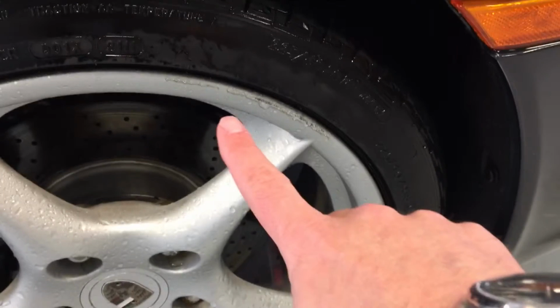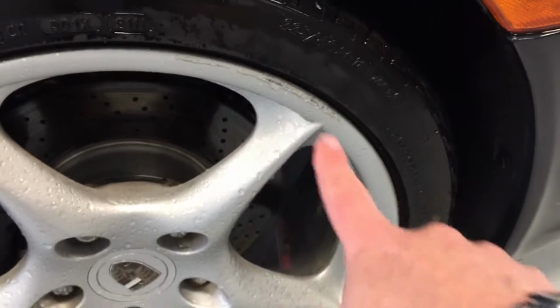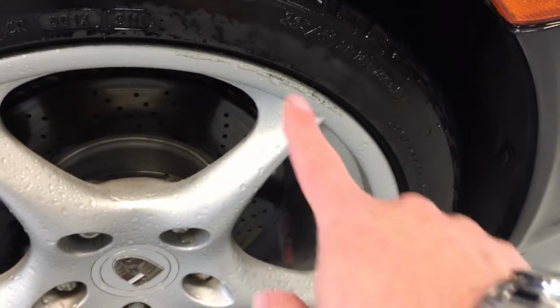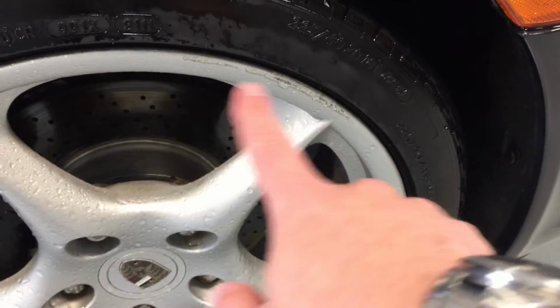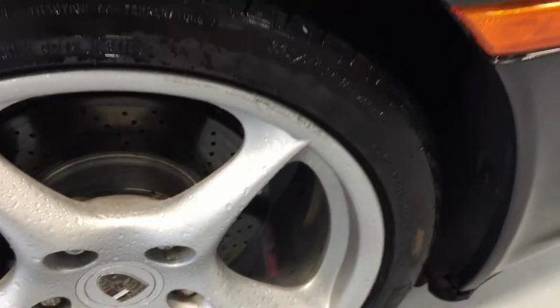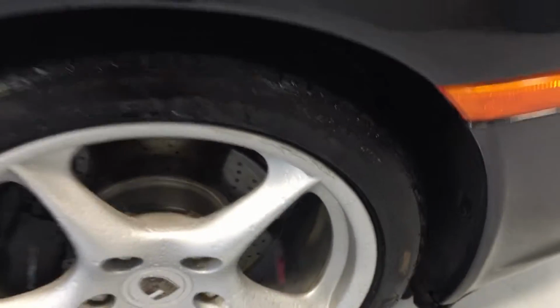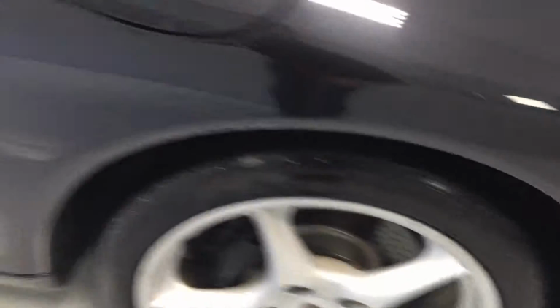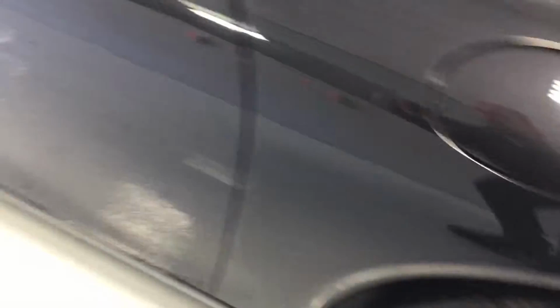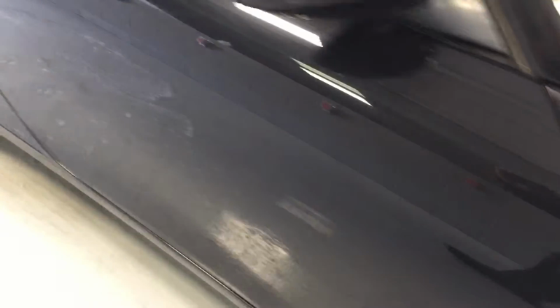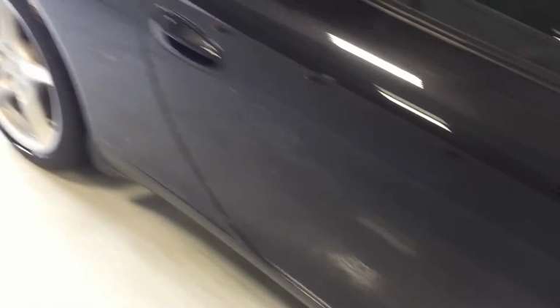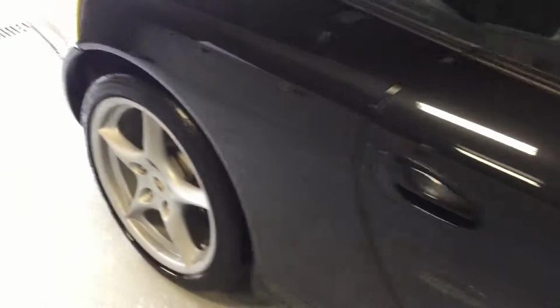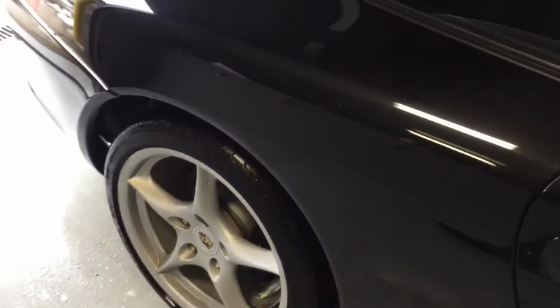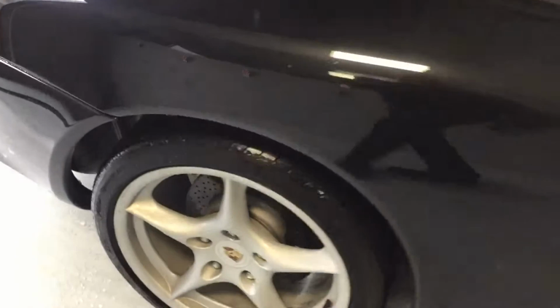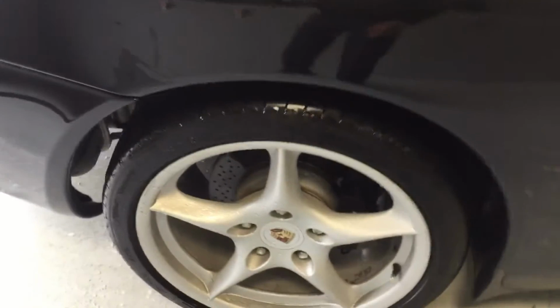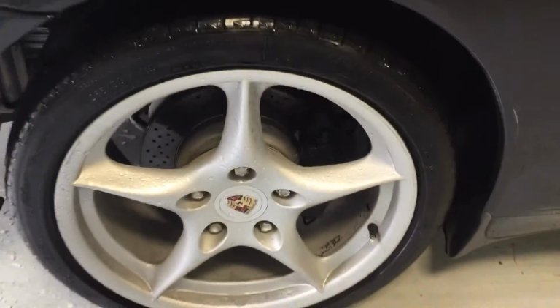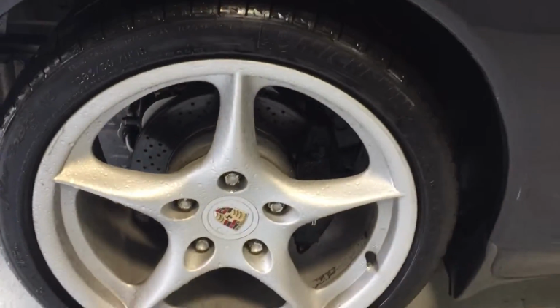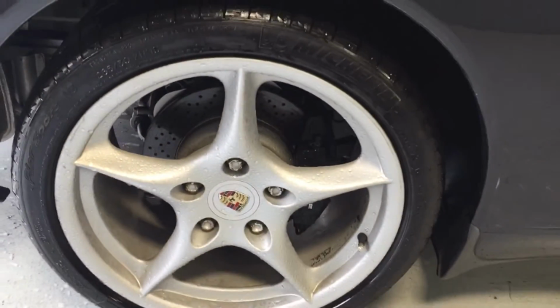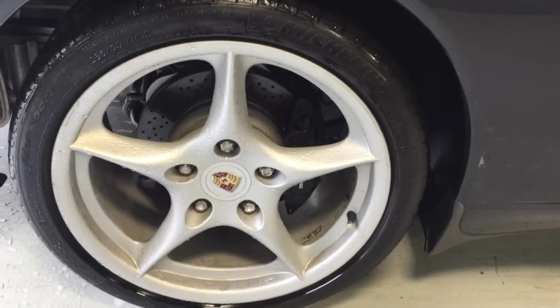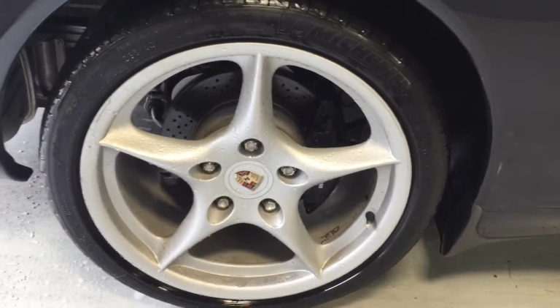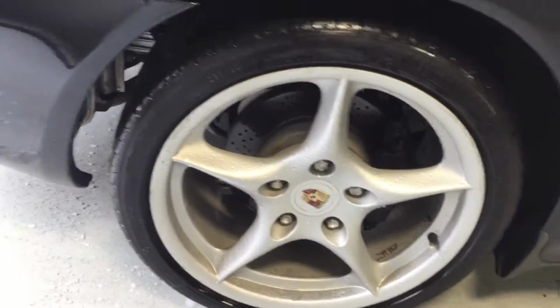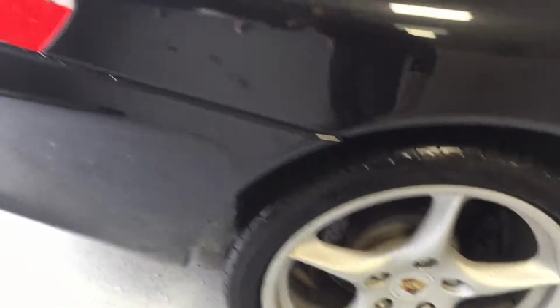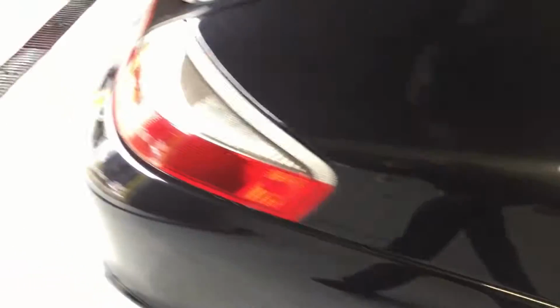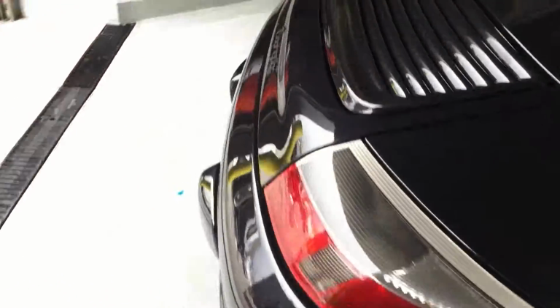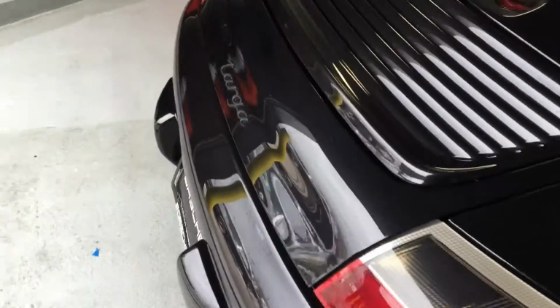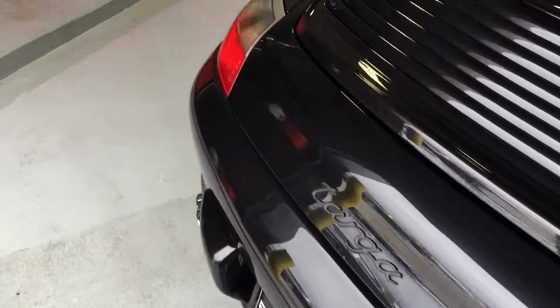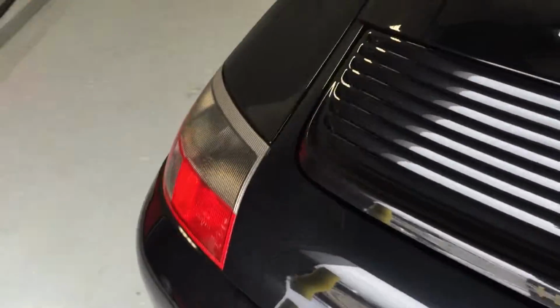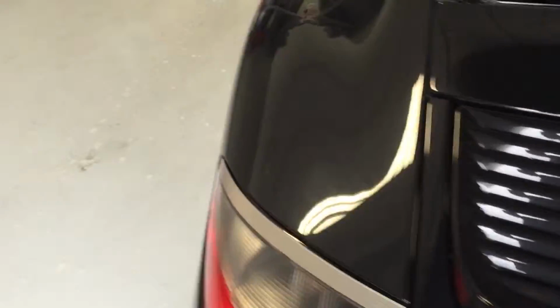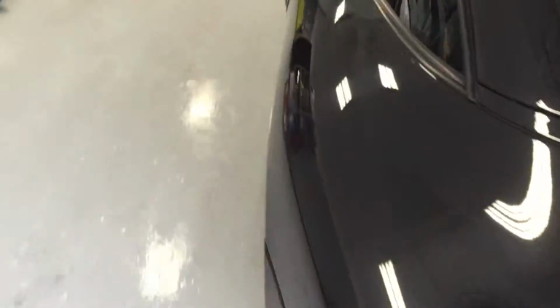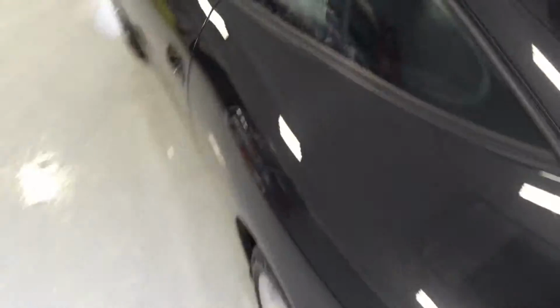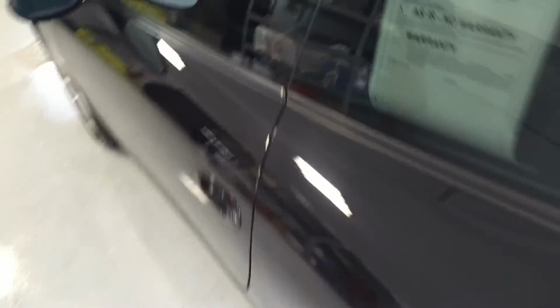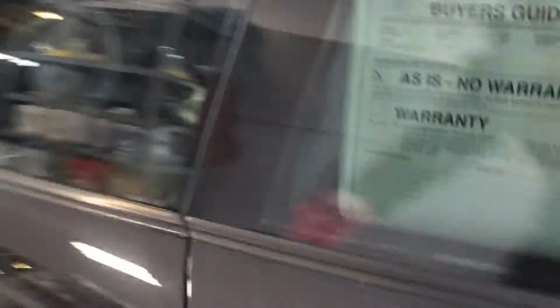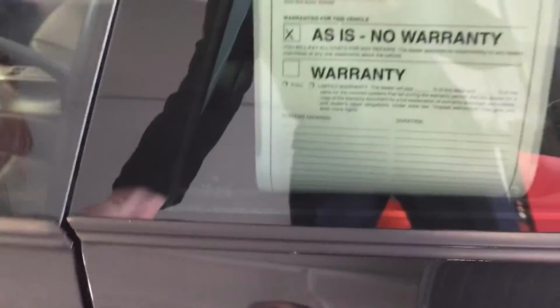And then going back to the other wheel here — again, the wheels are dirty right now, covered in water. And actually here on the inside, there's a gray interior.